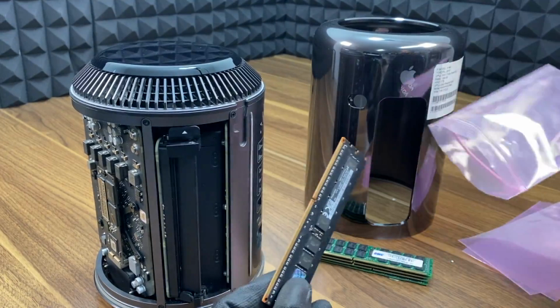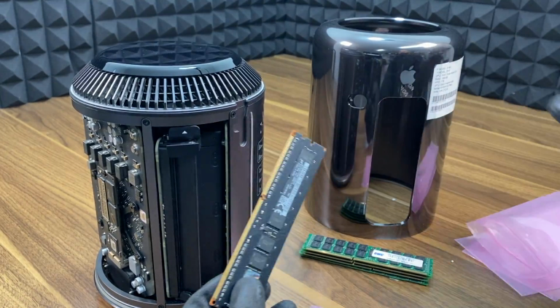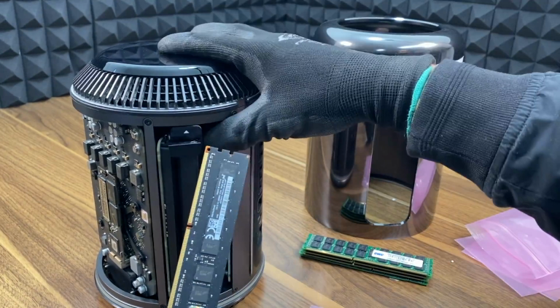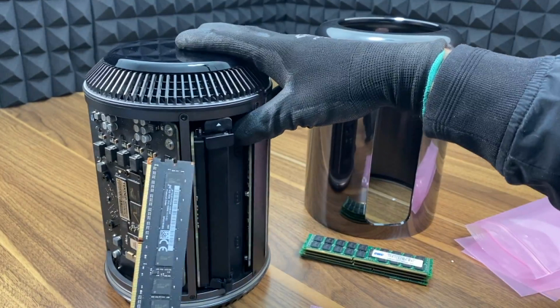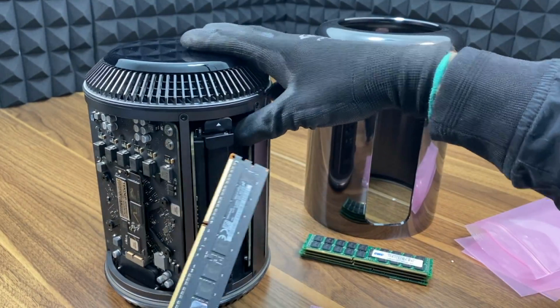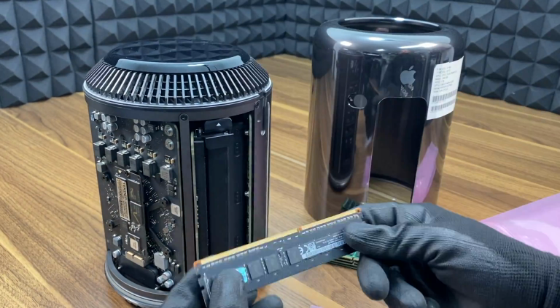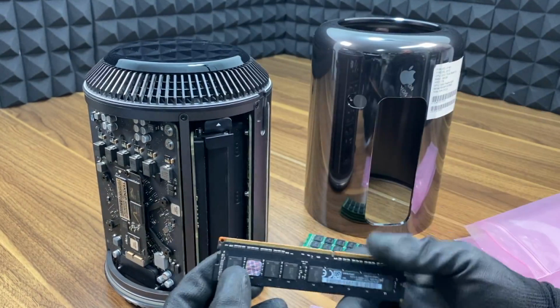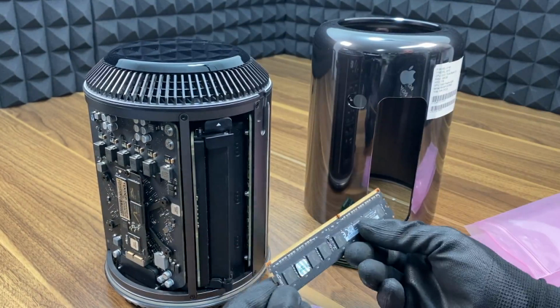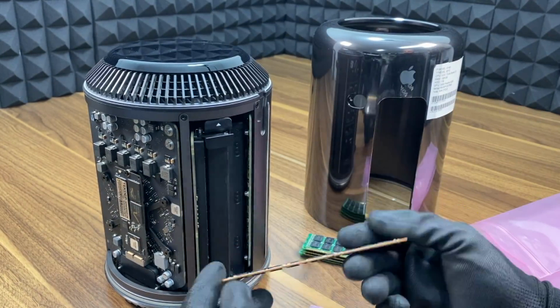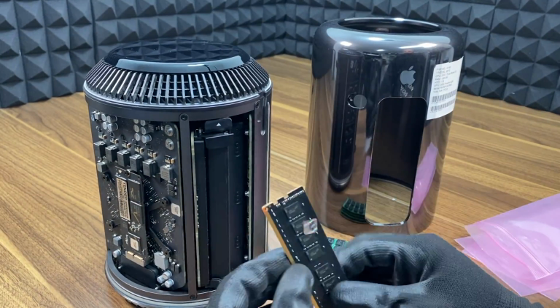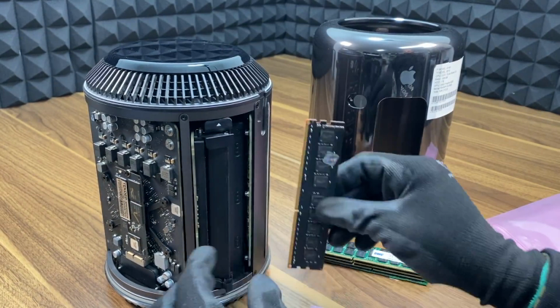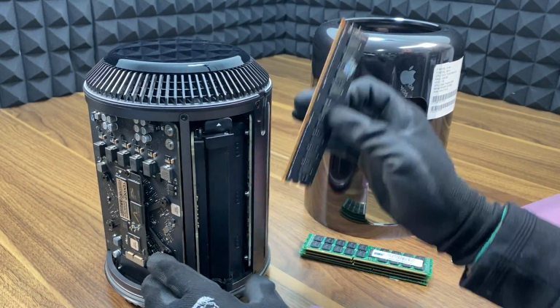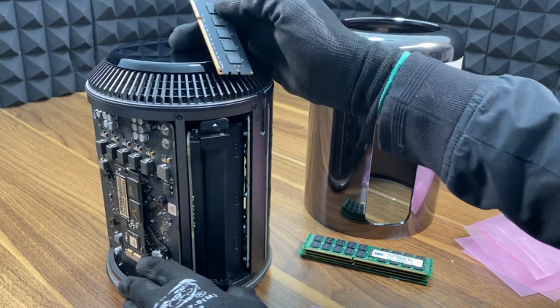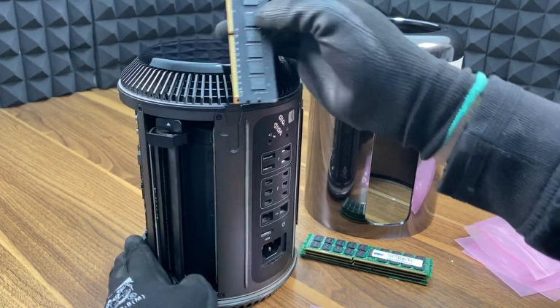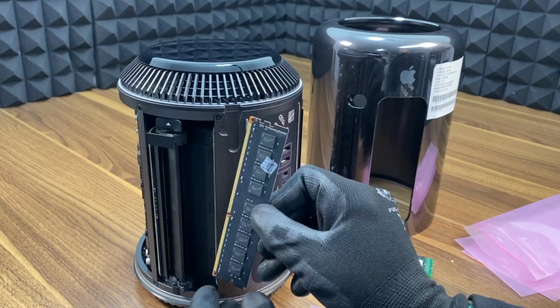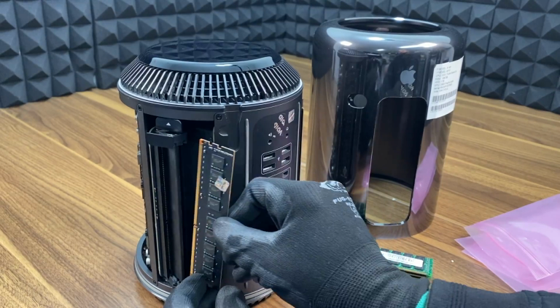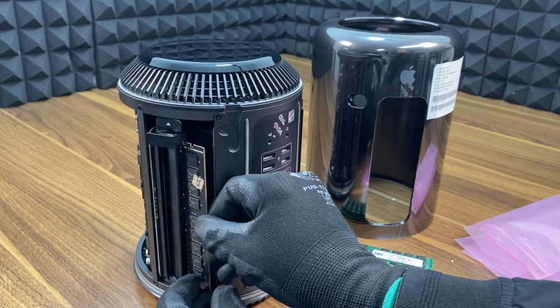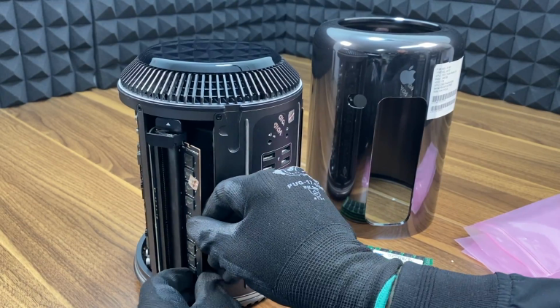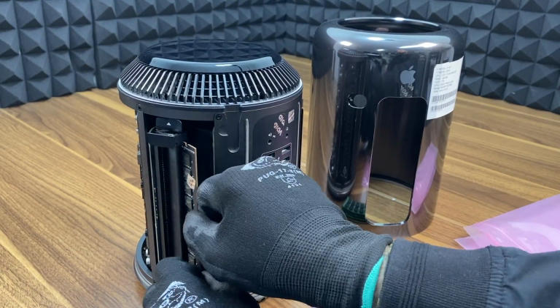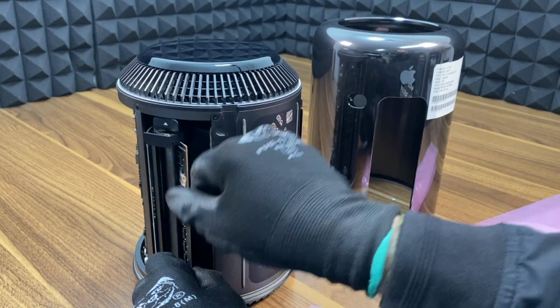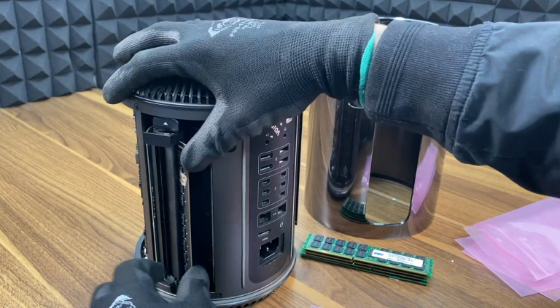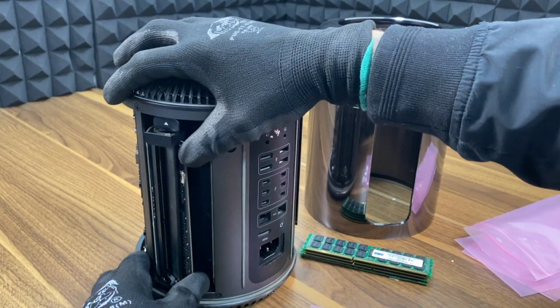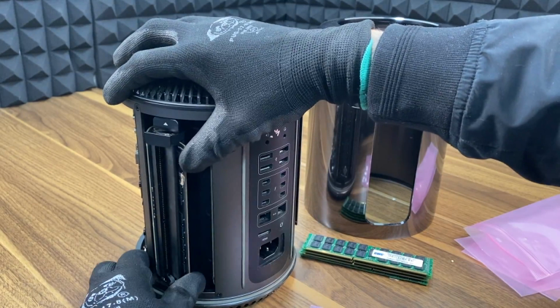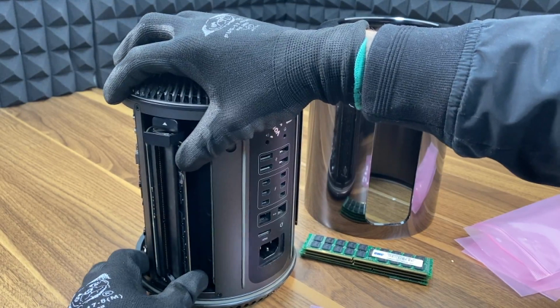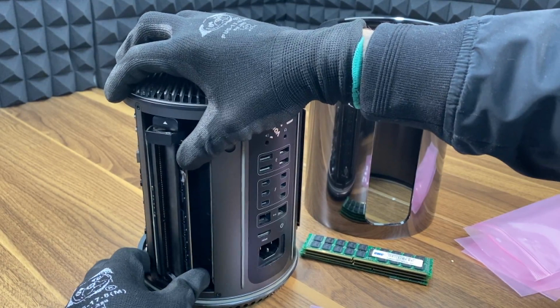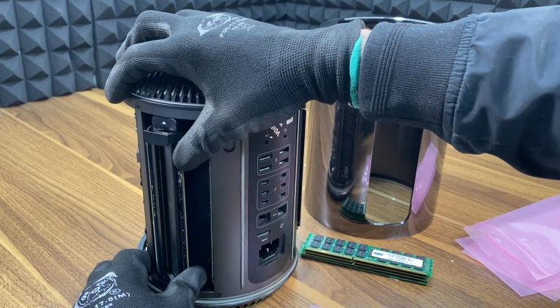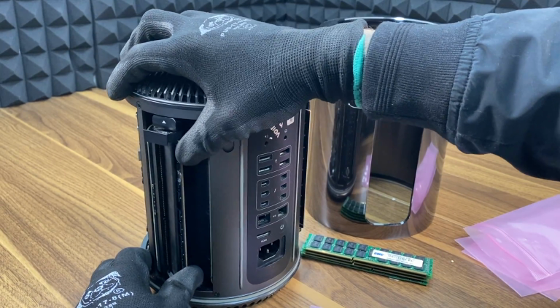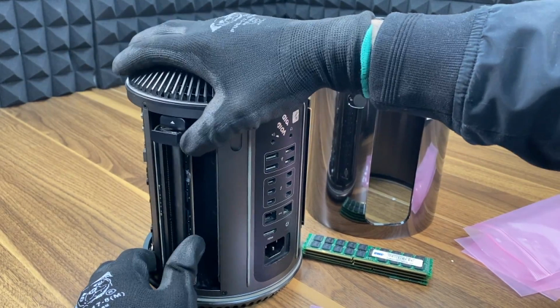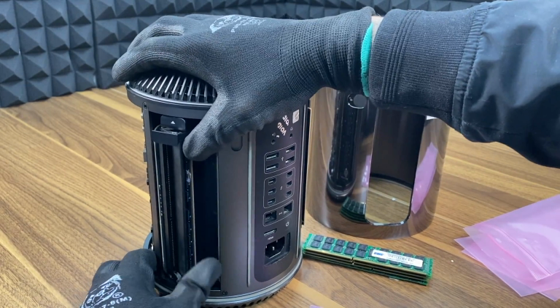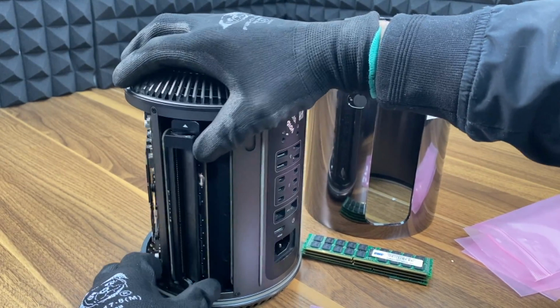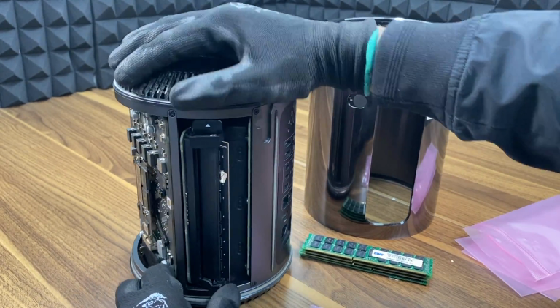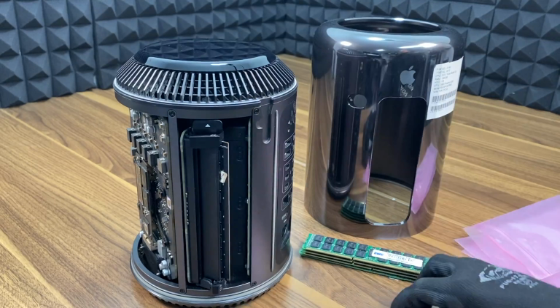You can also find Mac Pro RAM at our website, techtab.com. We offer all types of Mac parts, tools, and repair services as well.